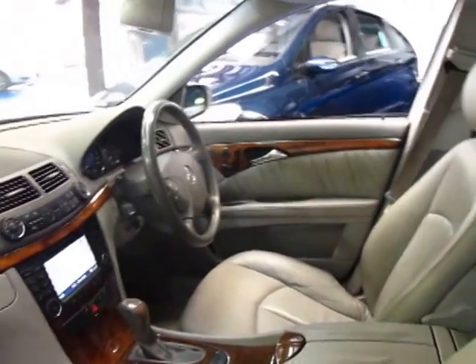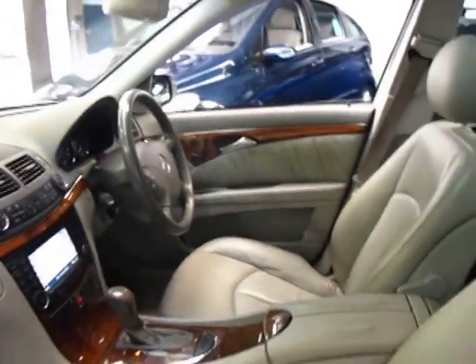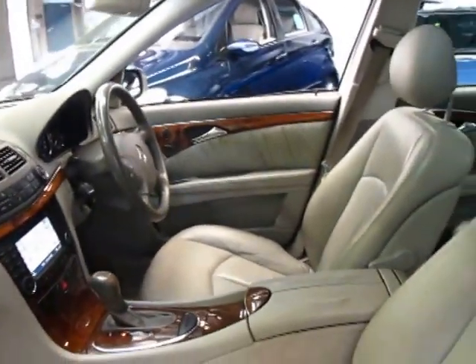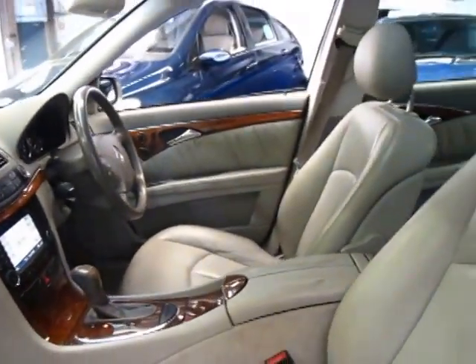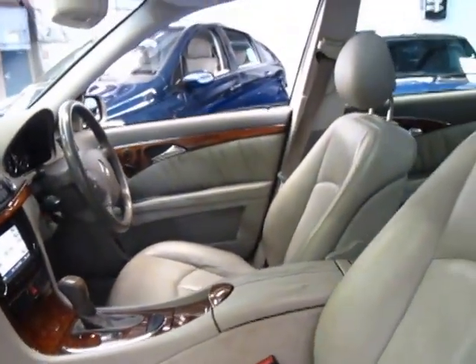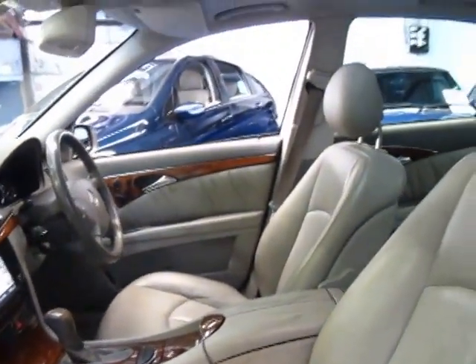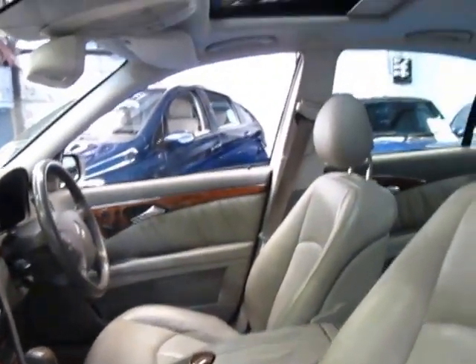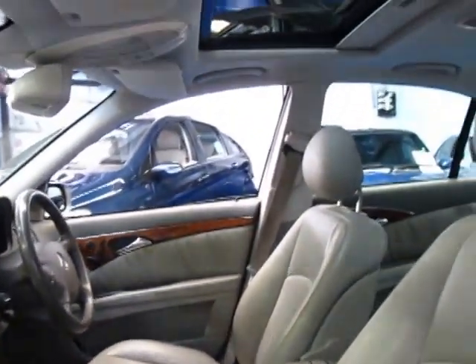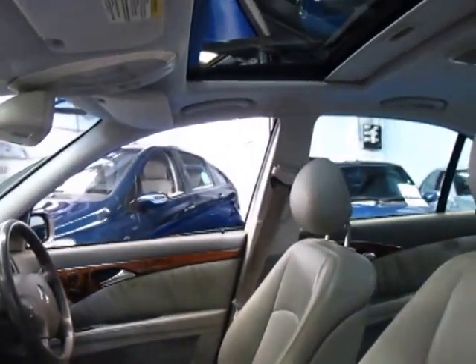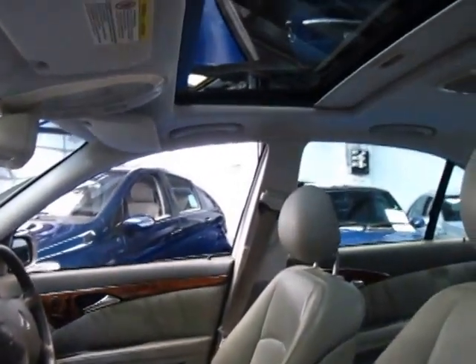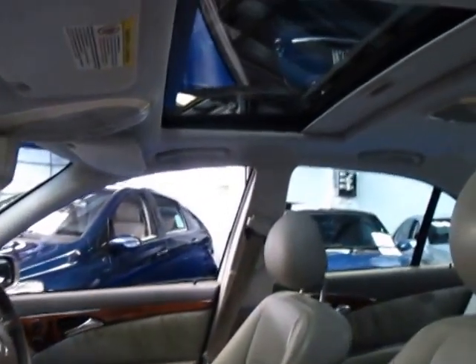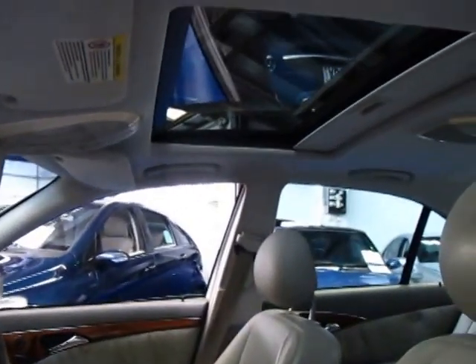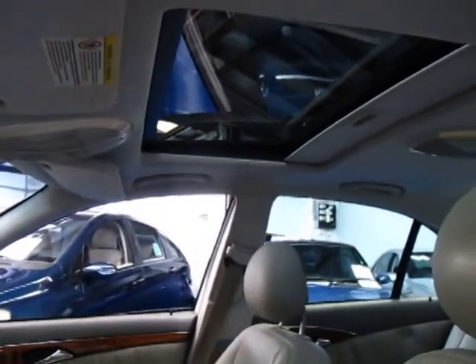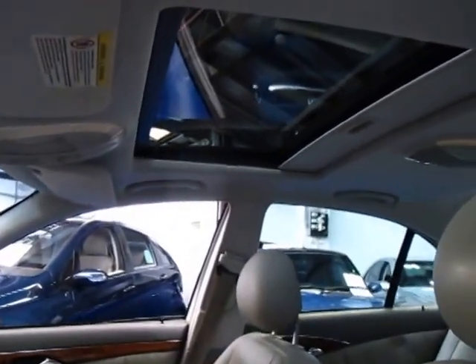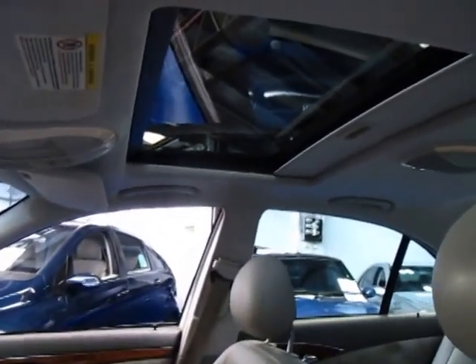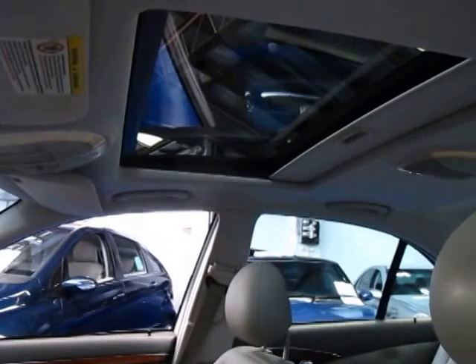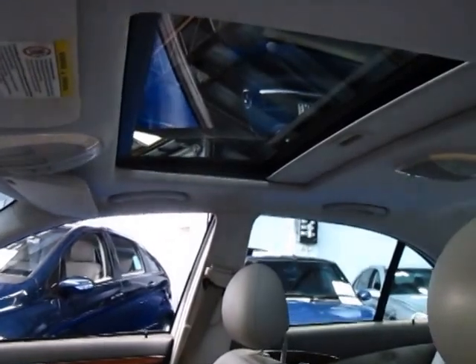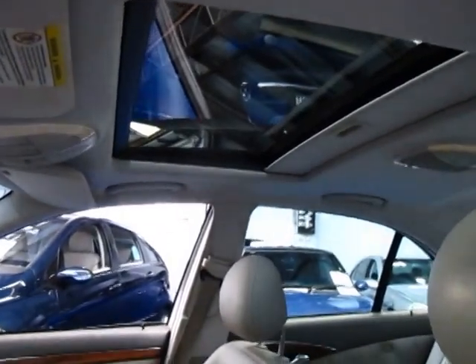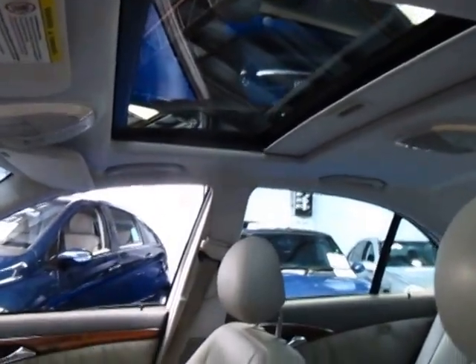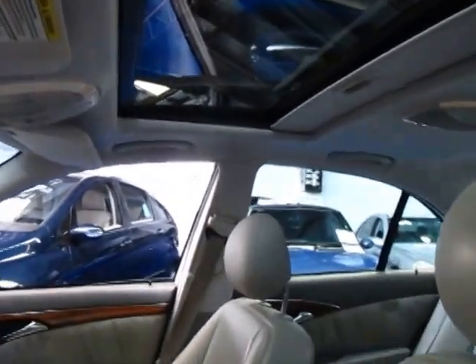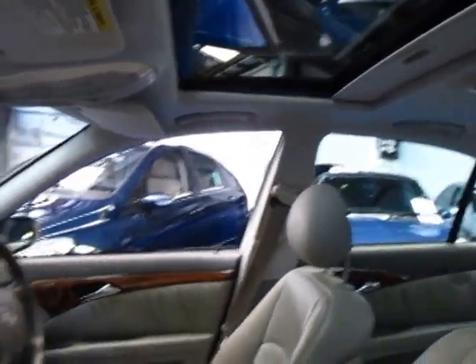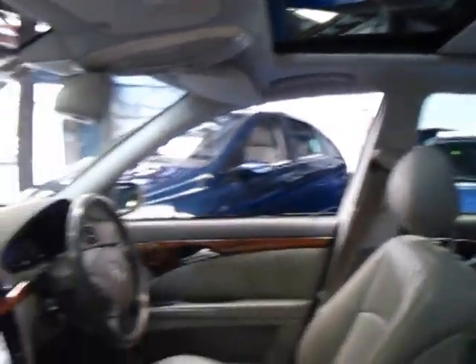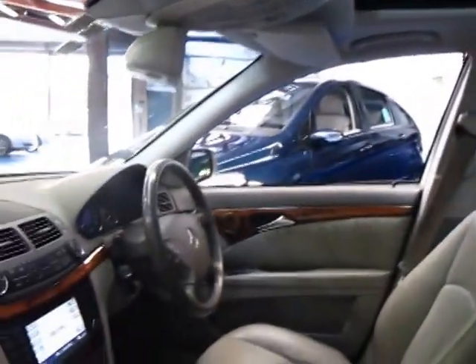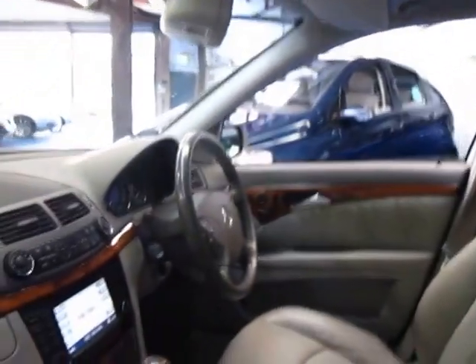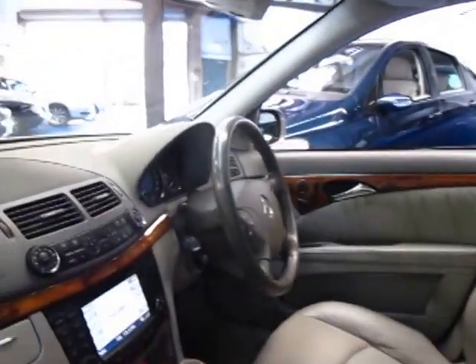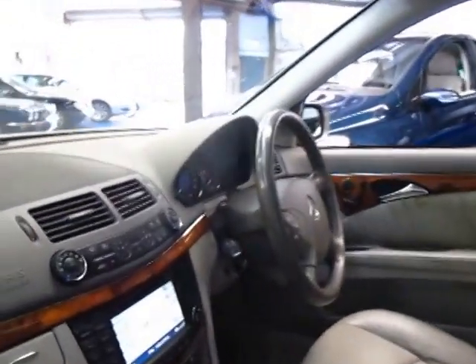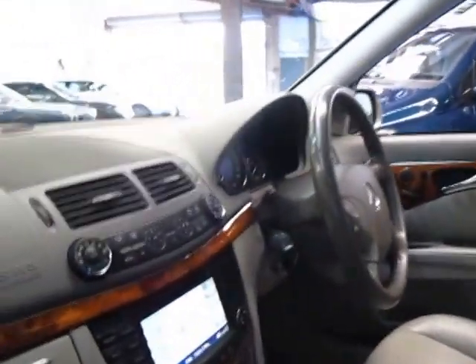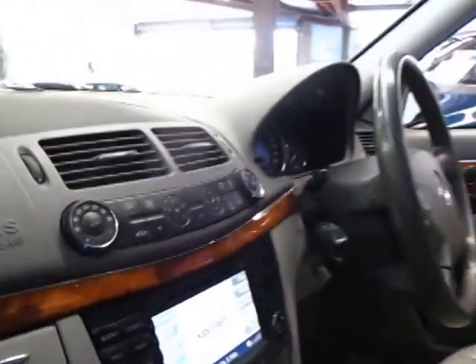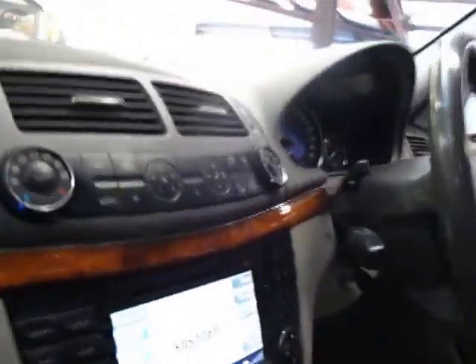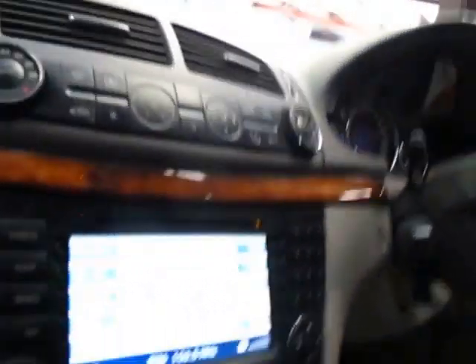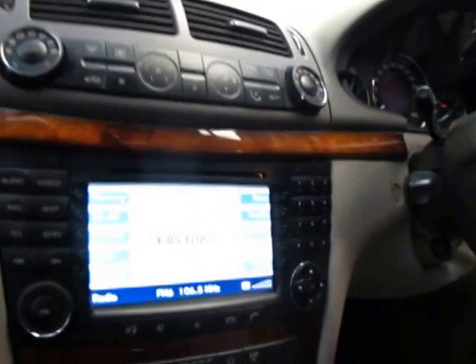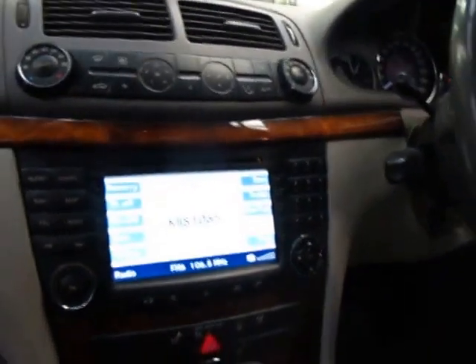Being an Elegance, it's got plenty of wood grain. It's got electric memory seats, driver and passenger side. They really did come with everything. These were over a hundred thousand dollars when they were new.